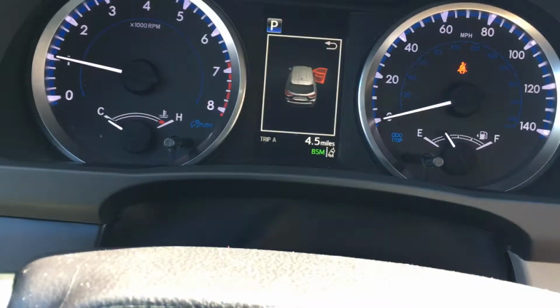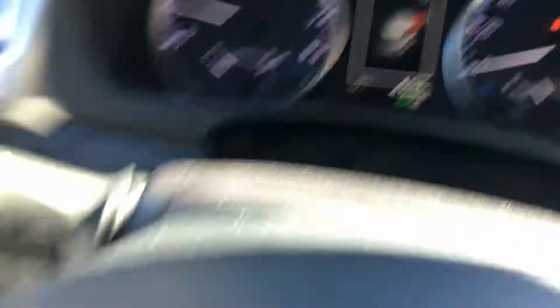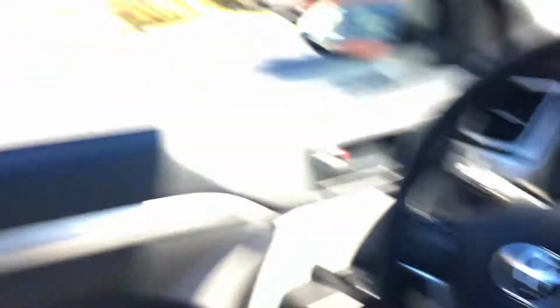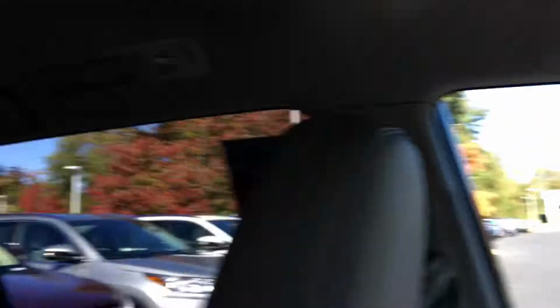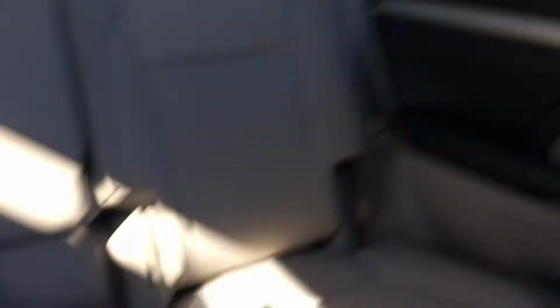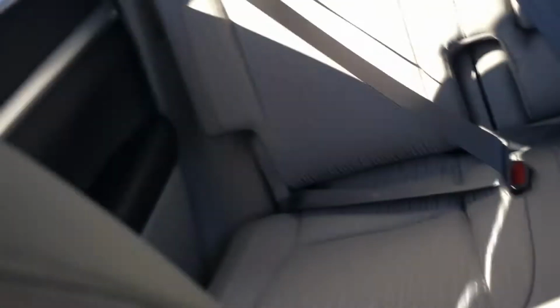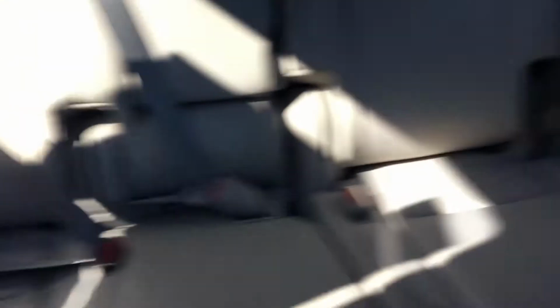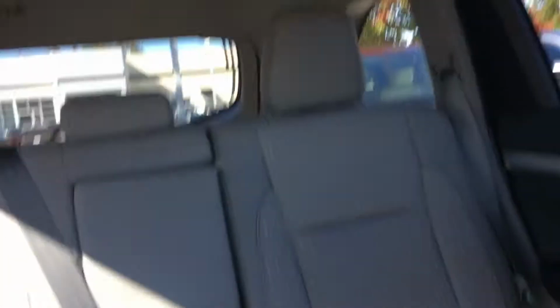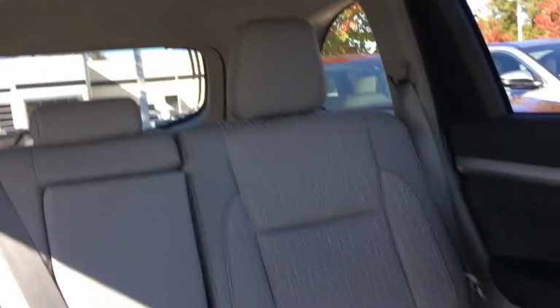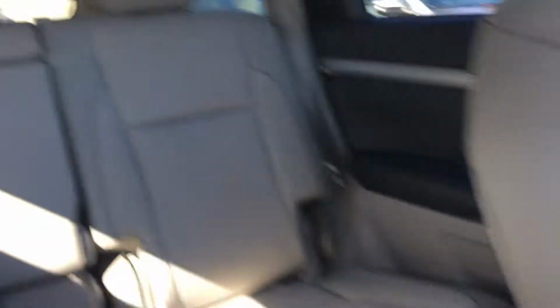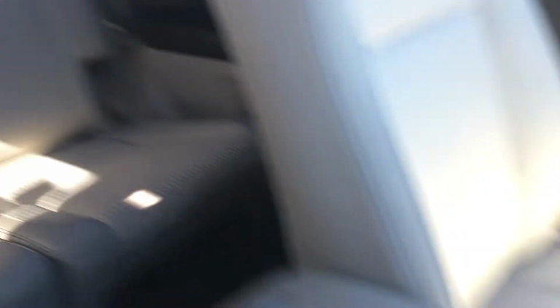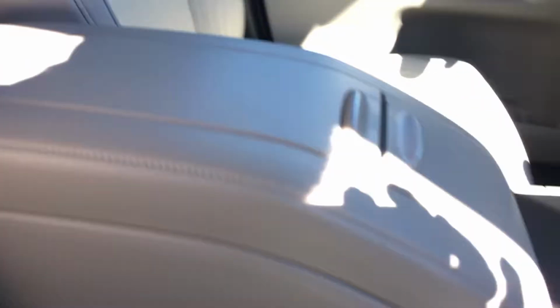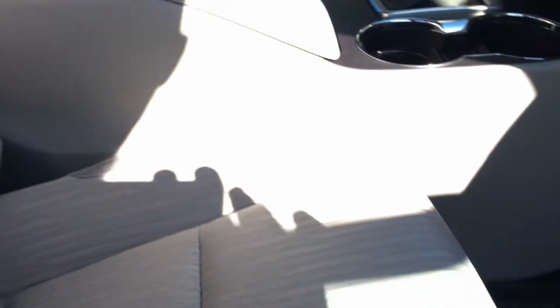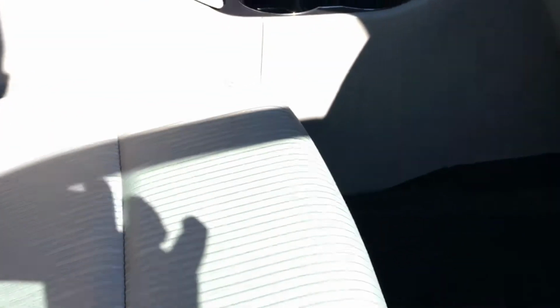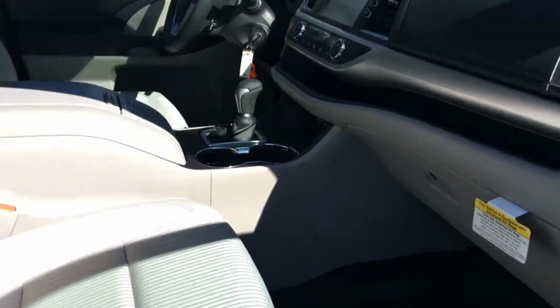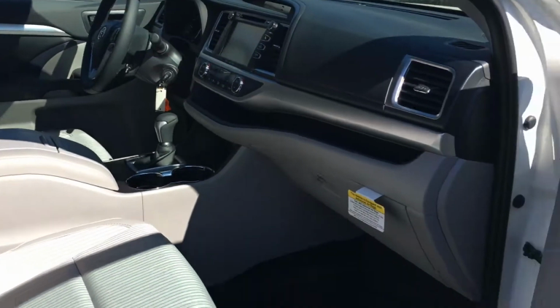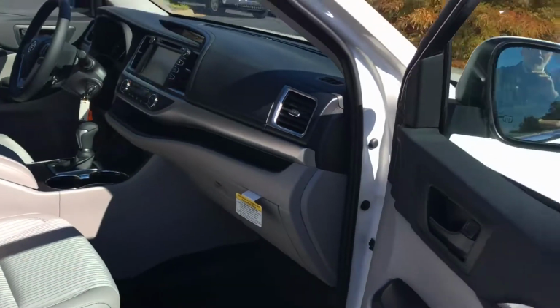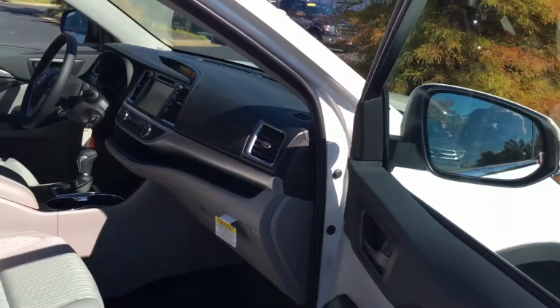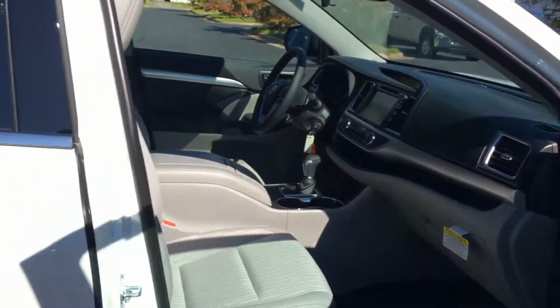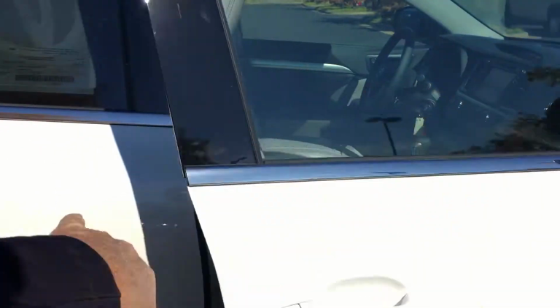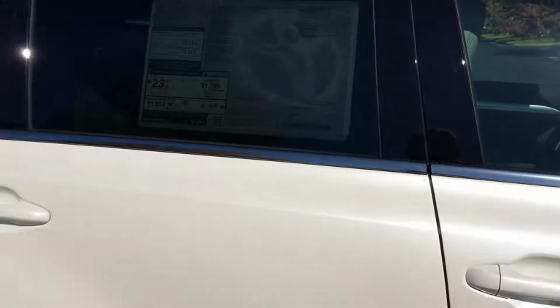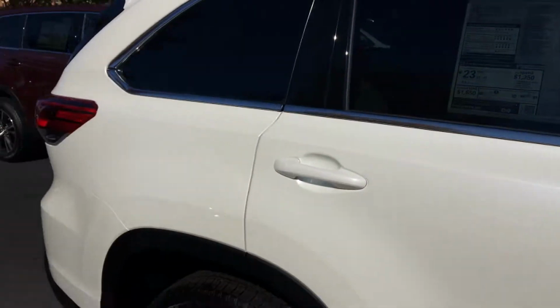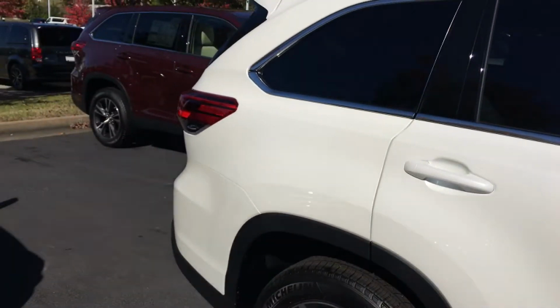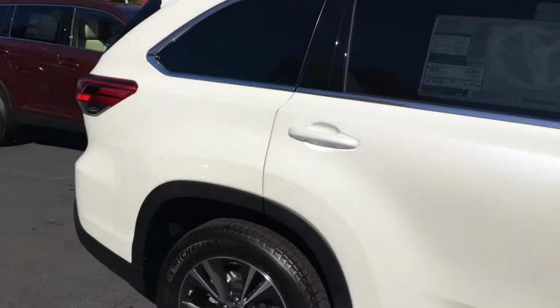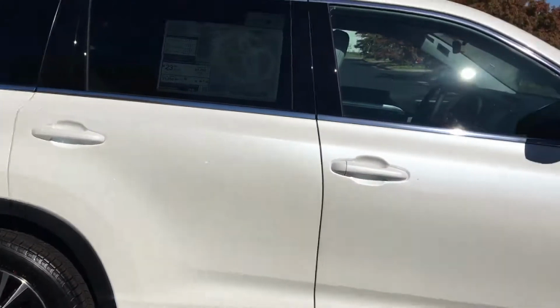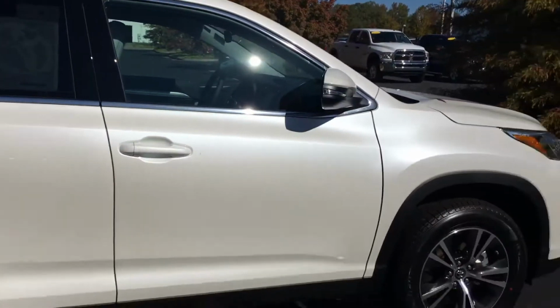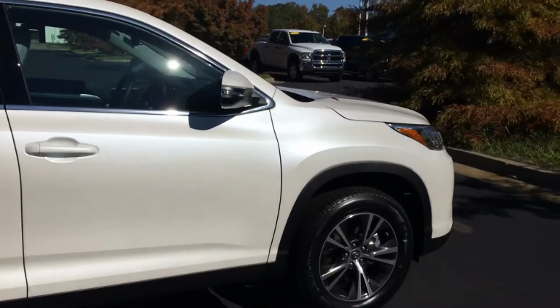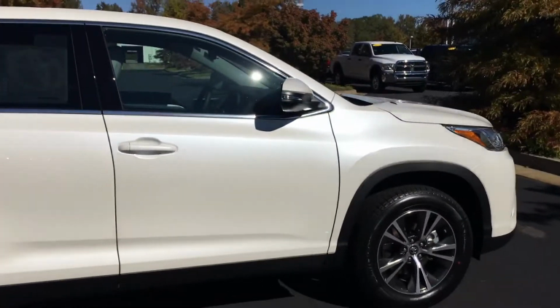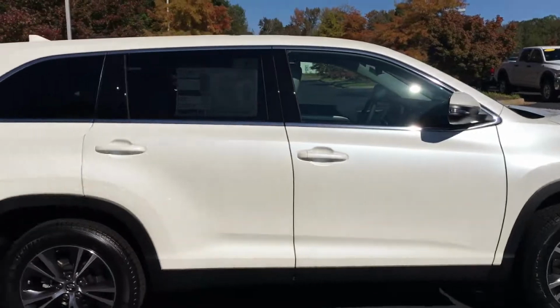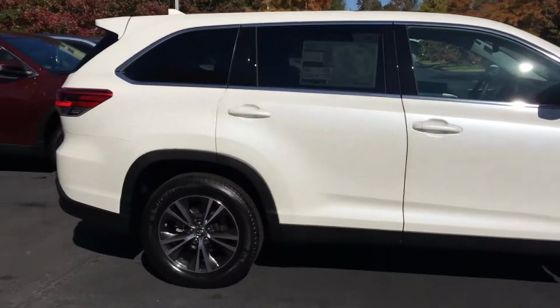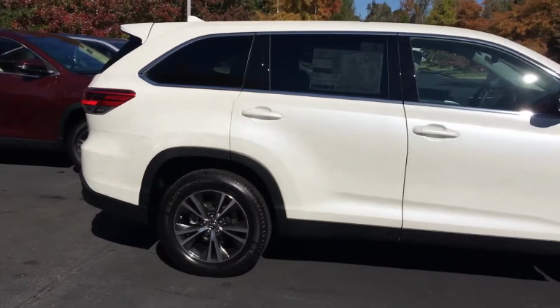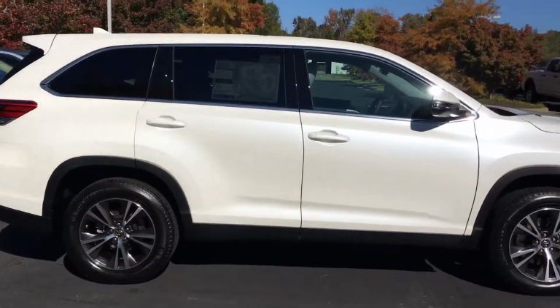Information center there. Got a bench seat in this one and a third-row seat also, so you can seat up to eight people in this Highlander. The third-row seat is a good third-row seat. And this is a pearl white that I've got sitting right here.